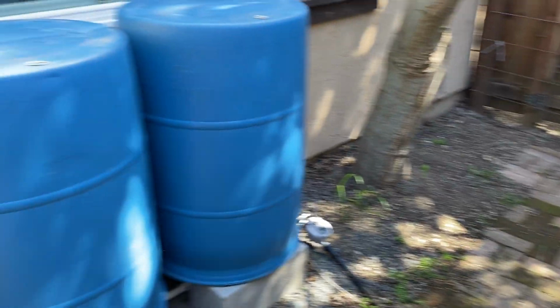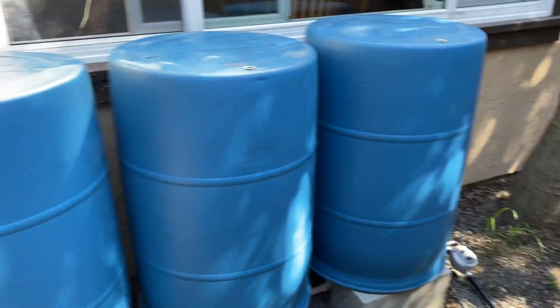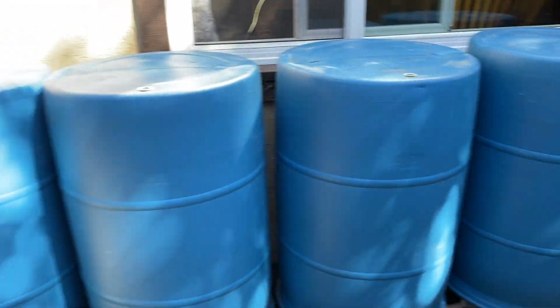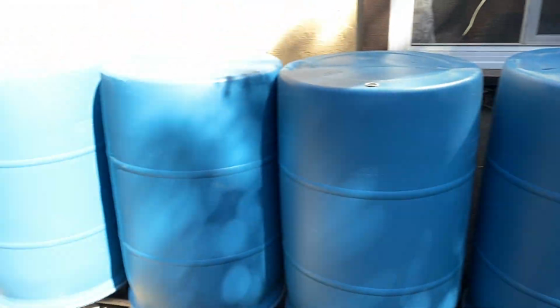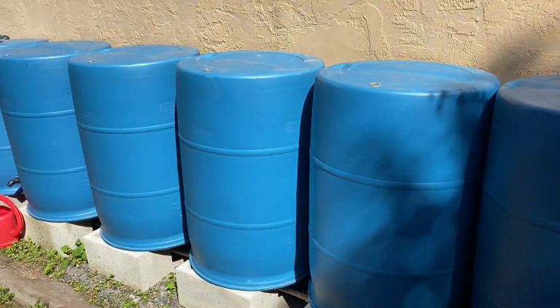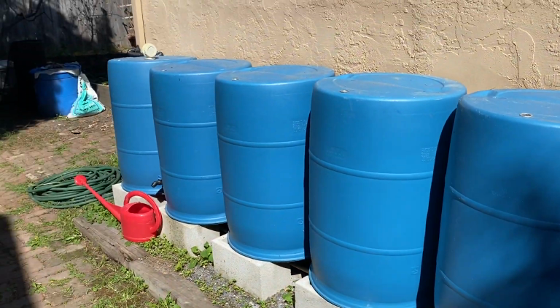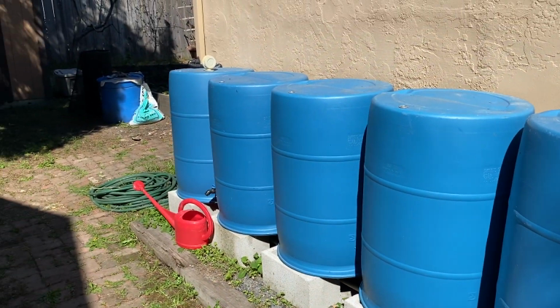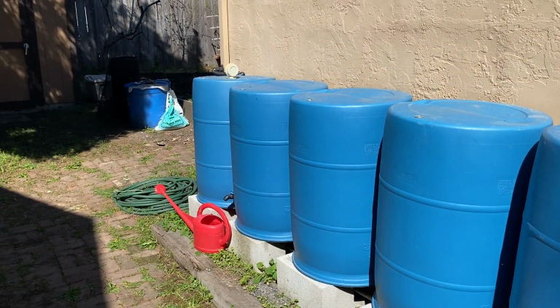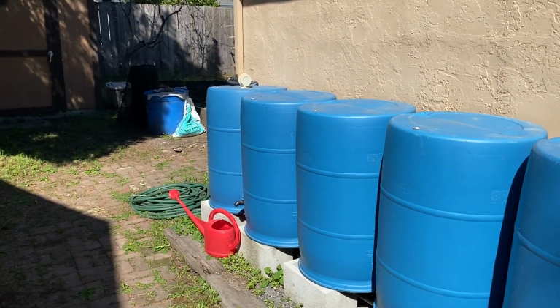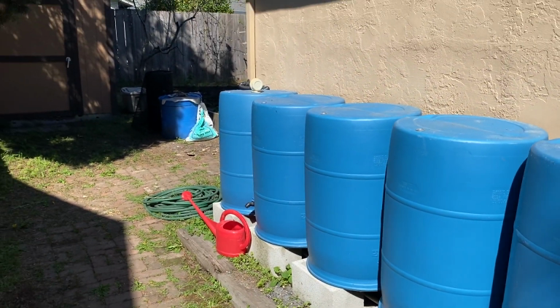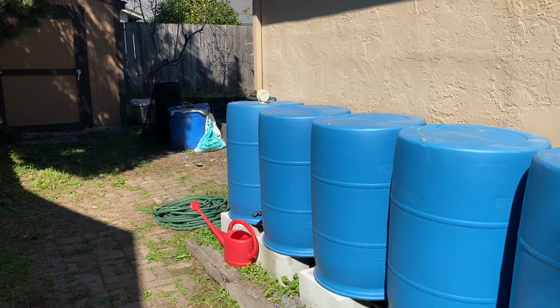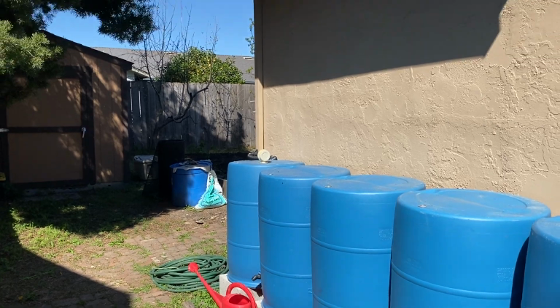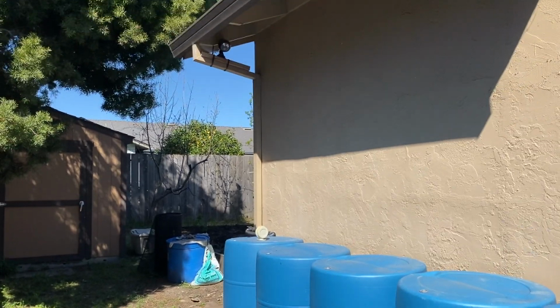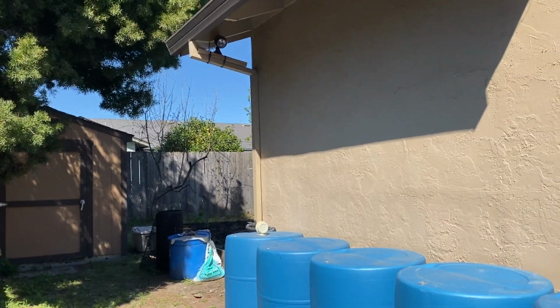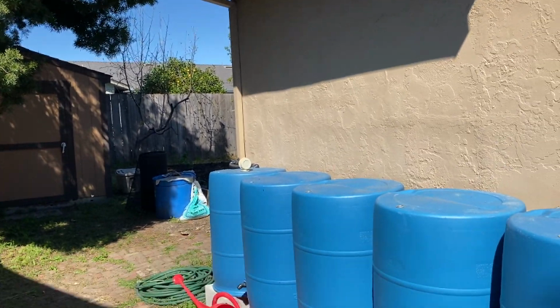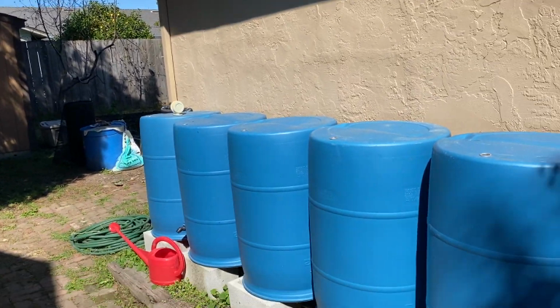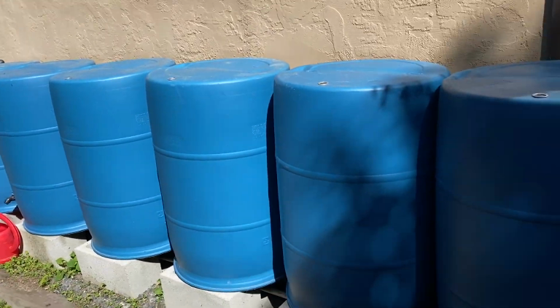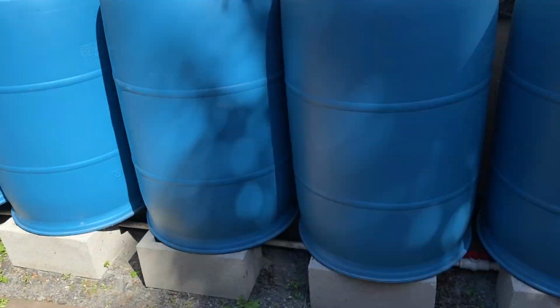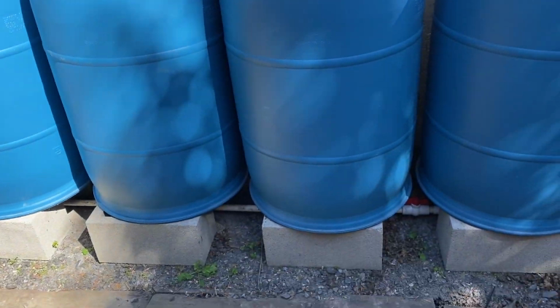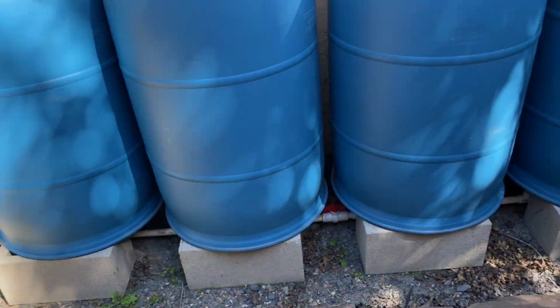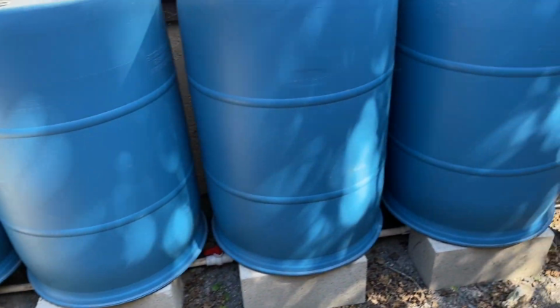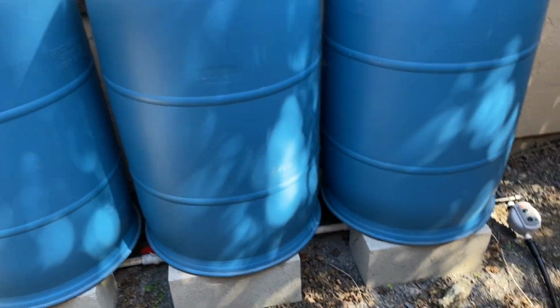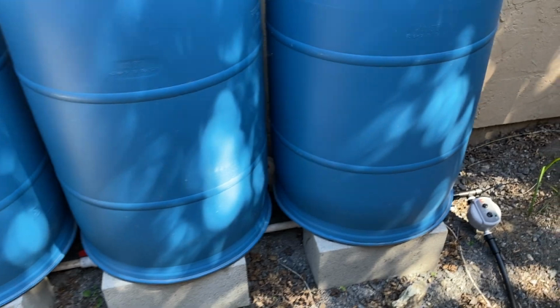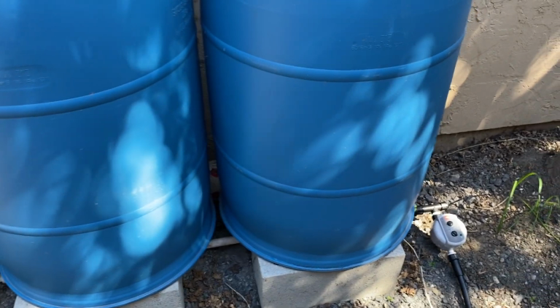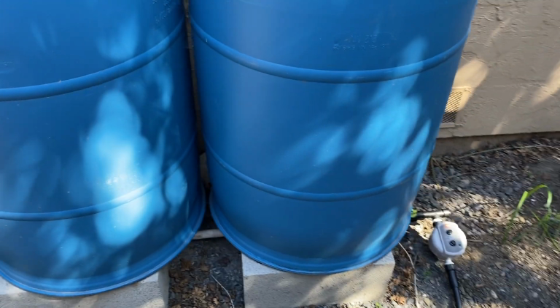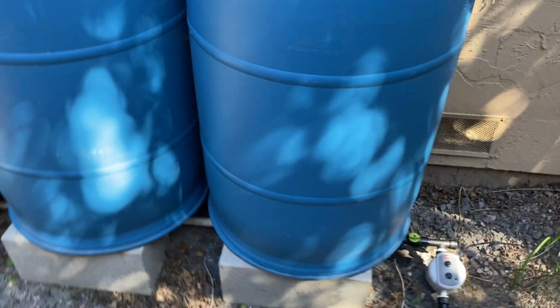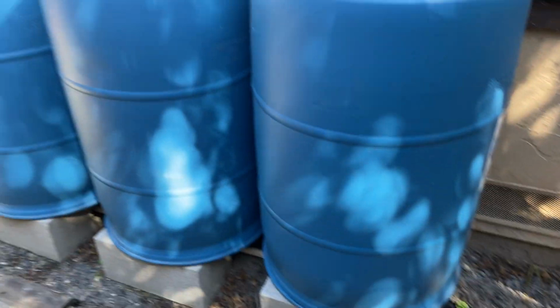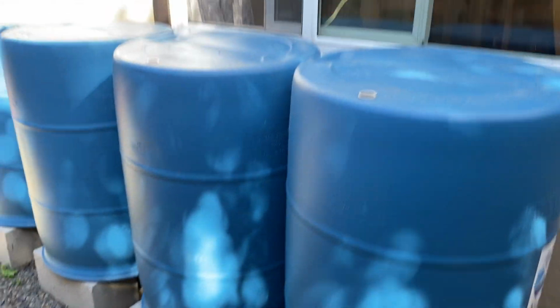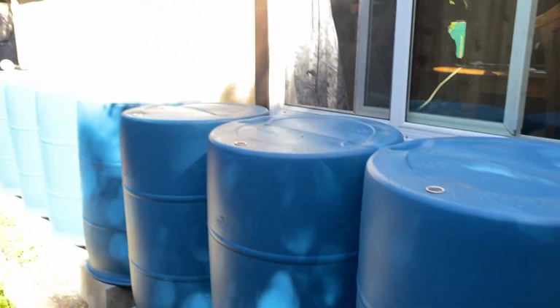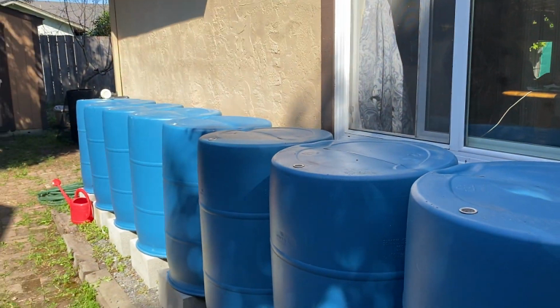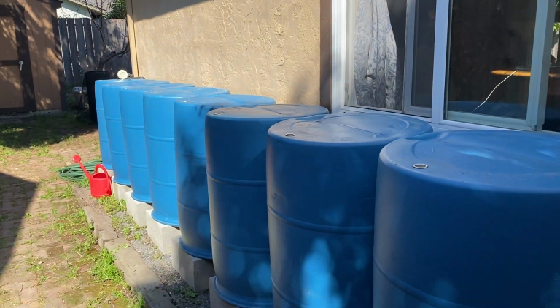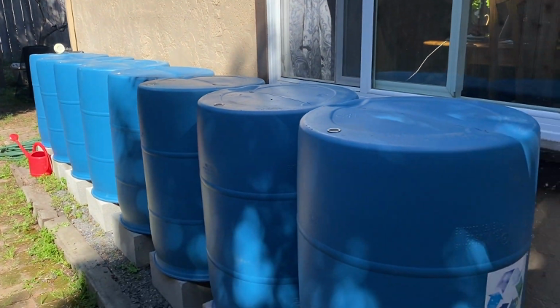Over here we have an eight-barrel blue barrel system. All of these barrels fill from the downspout on the corner there. The whole system is plumbed underneath, so when one barrel is full, all the barrels are full — they all fill and empty at the same time.